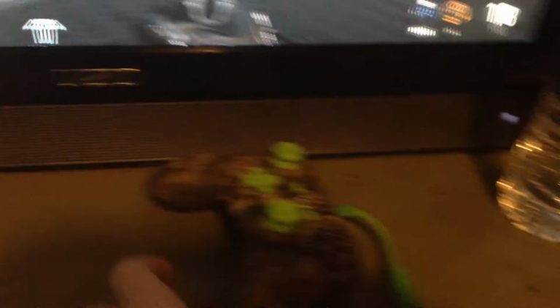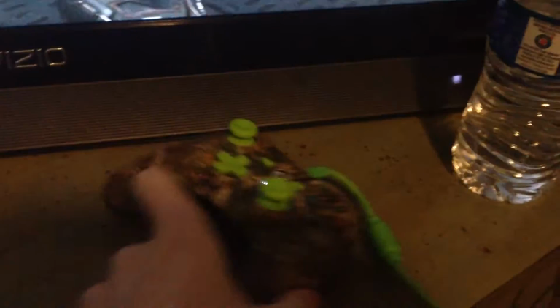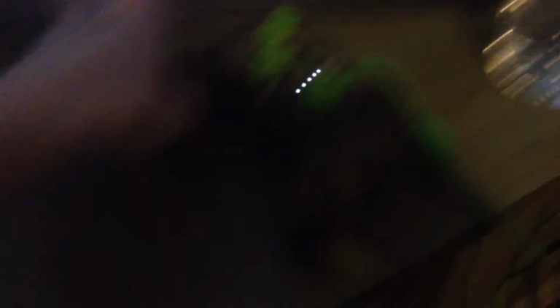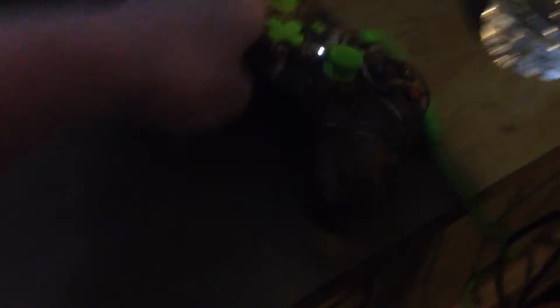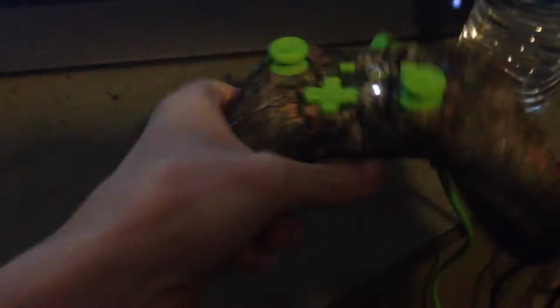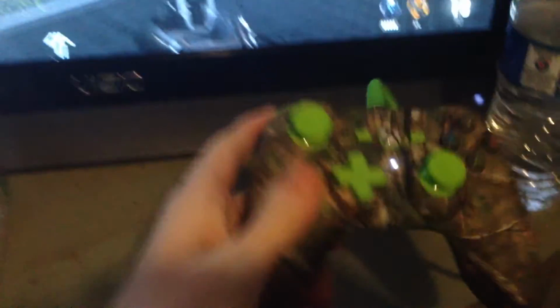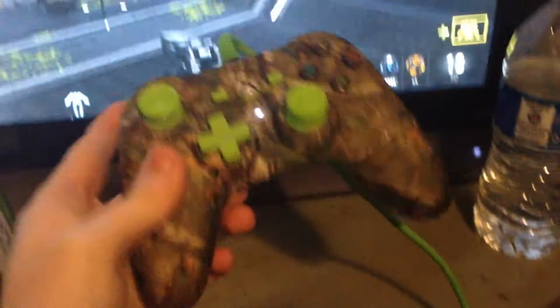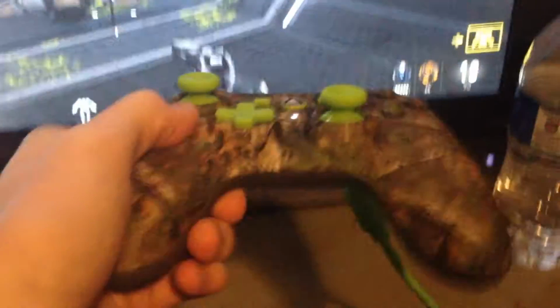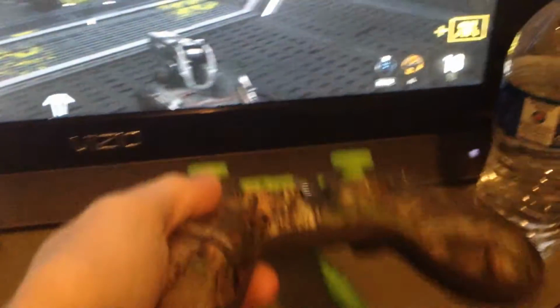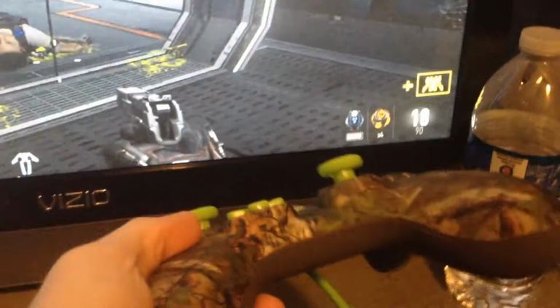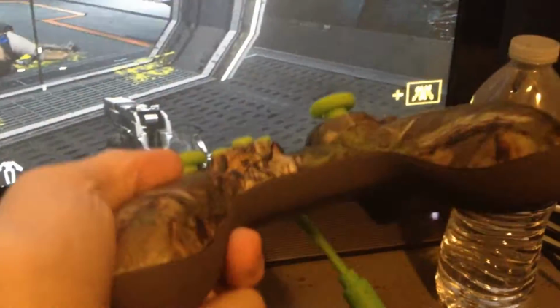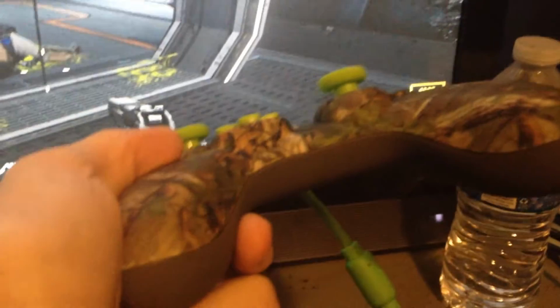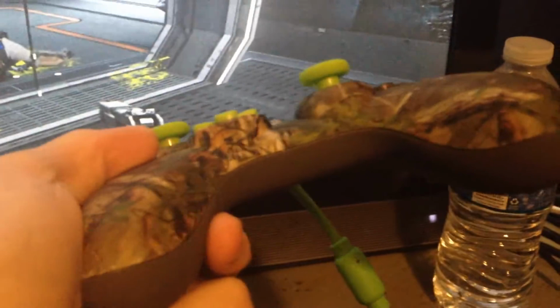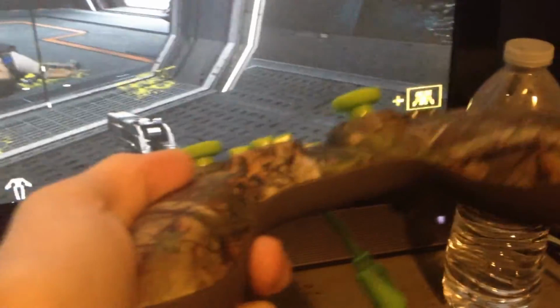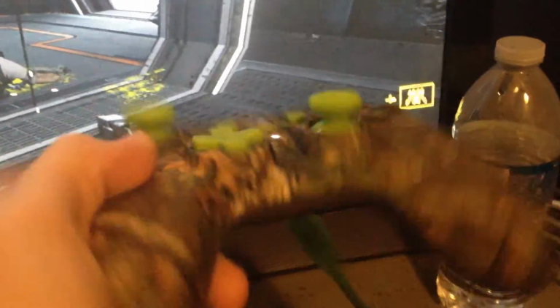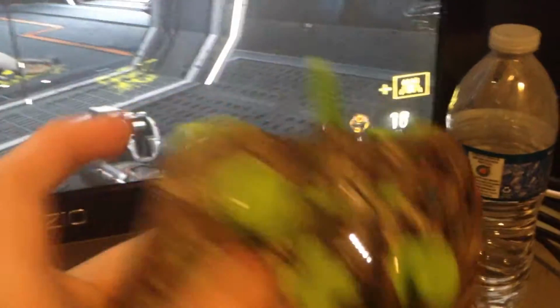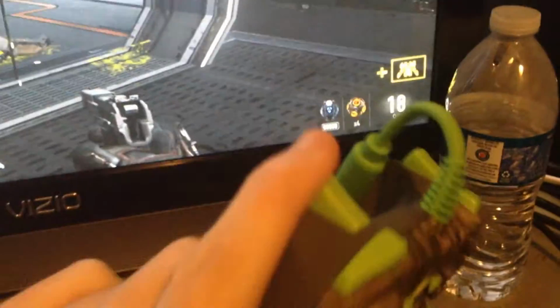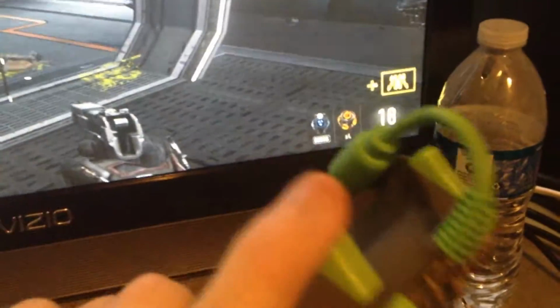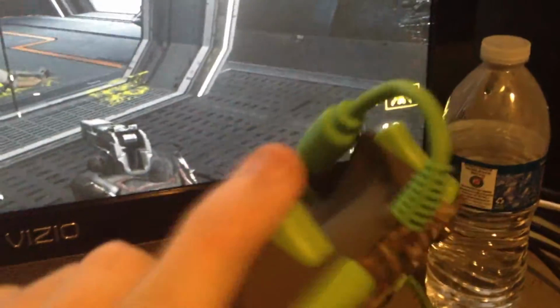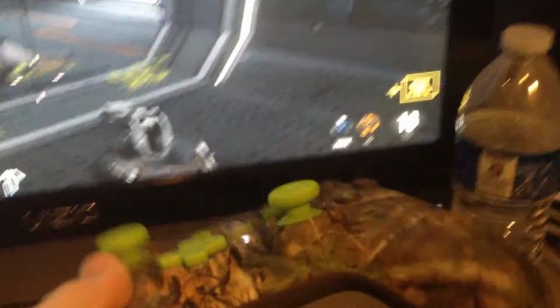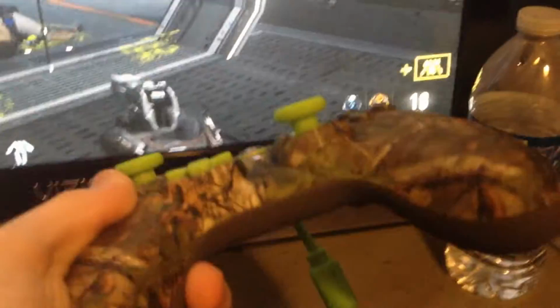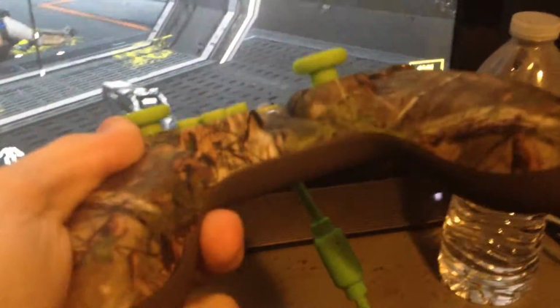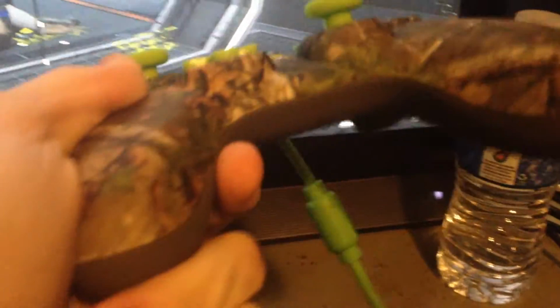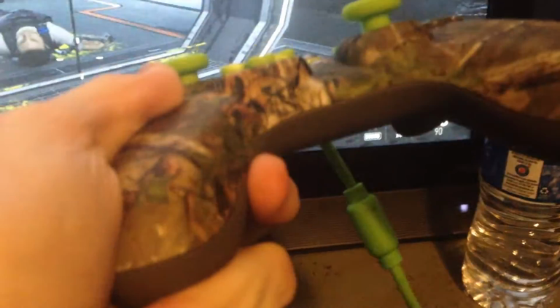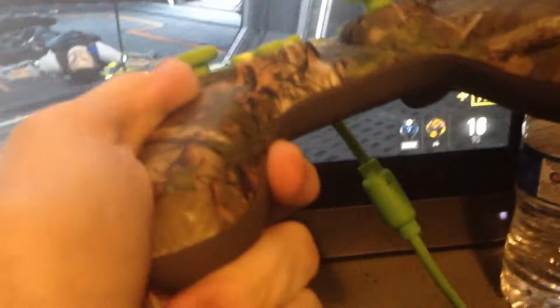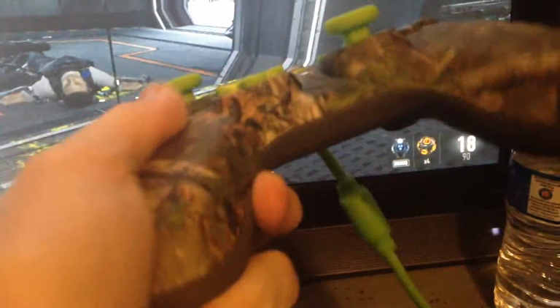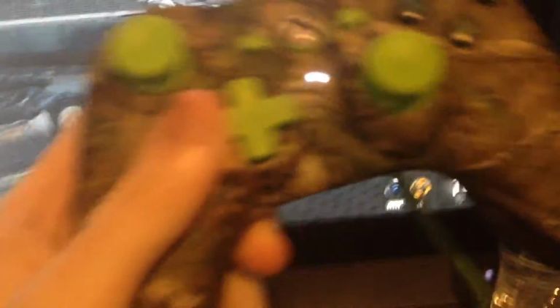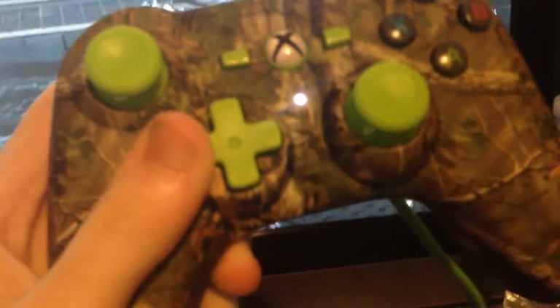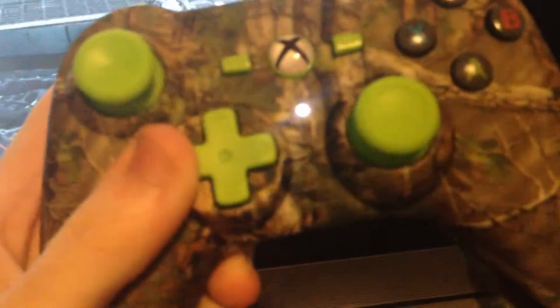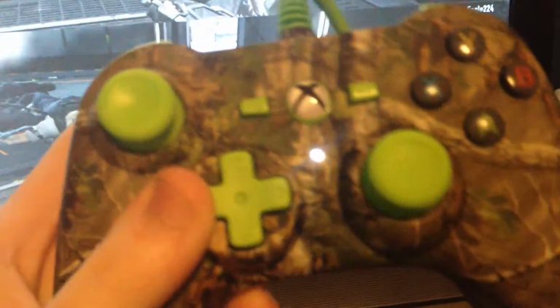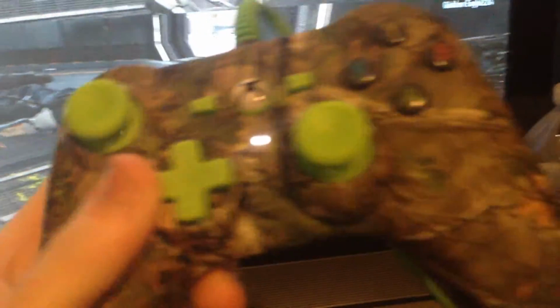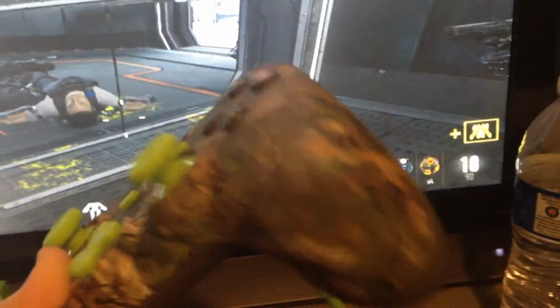As you can see right here, this is the actual controller — it has no input for a mic. That's strange, why would a controller not have a mic port? But there it is guys, it's a pretty cool controller.